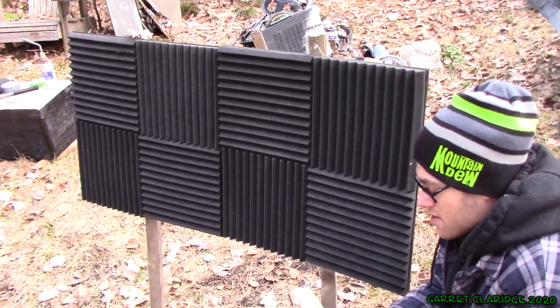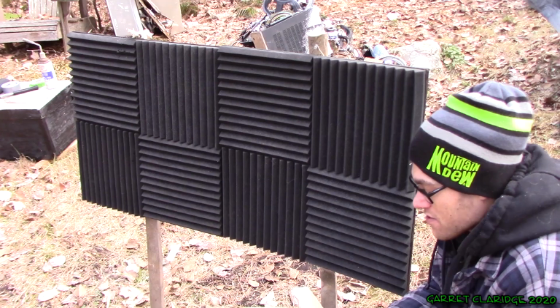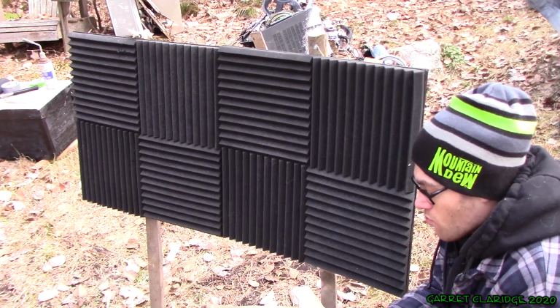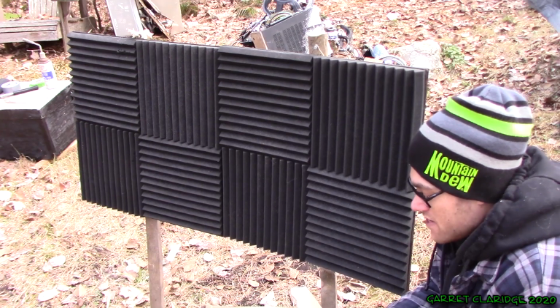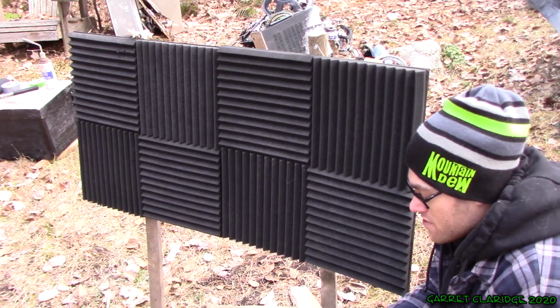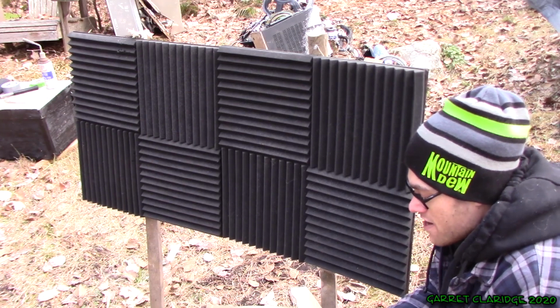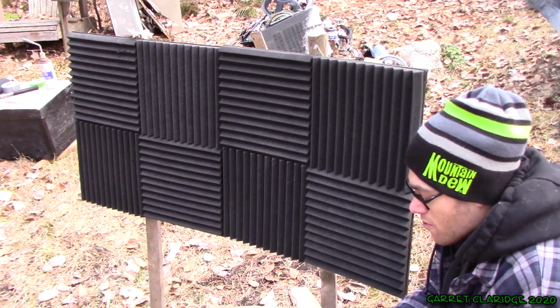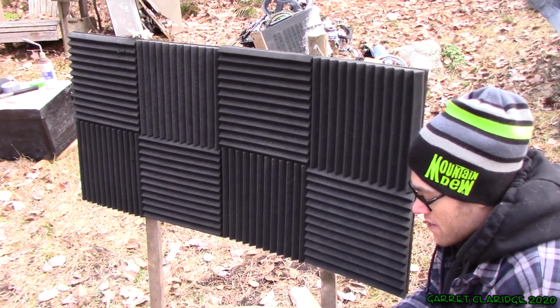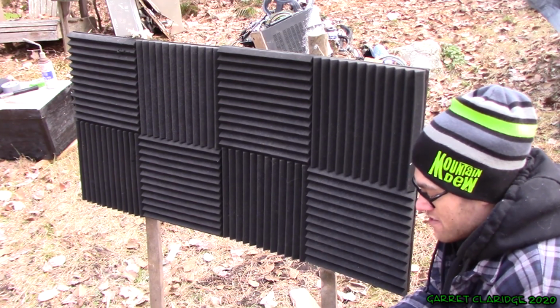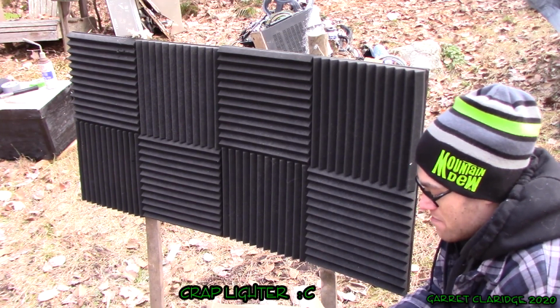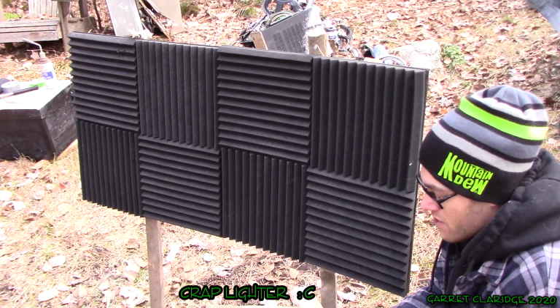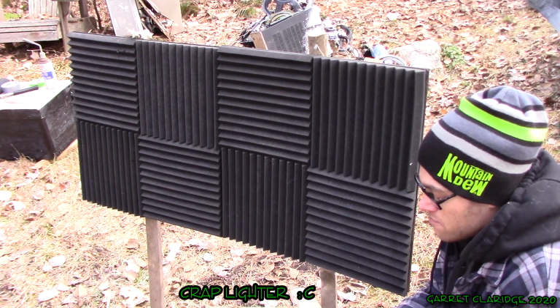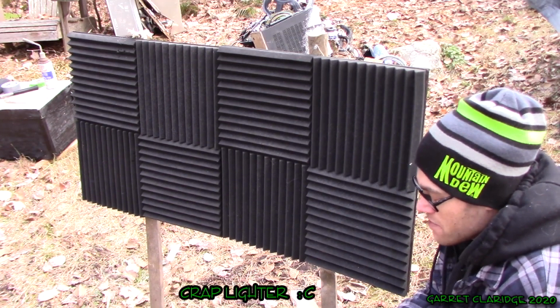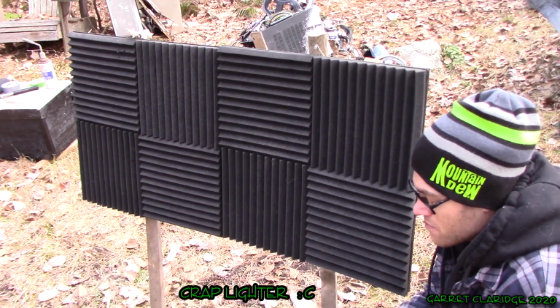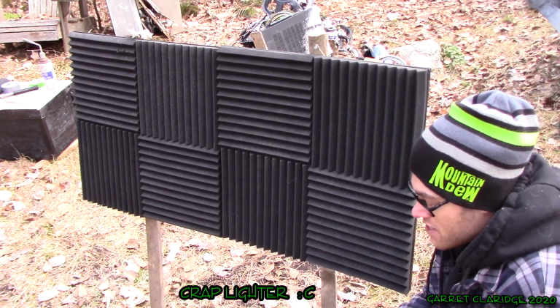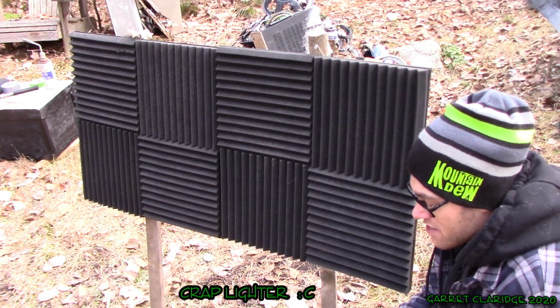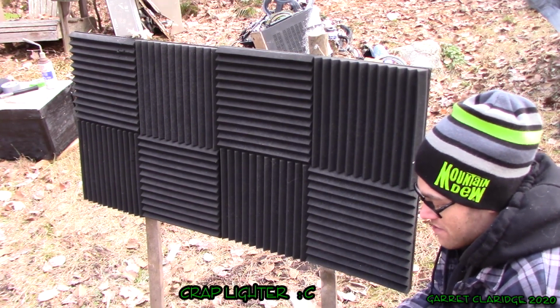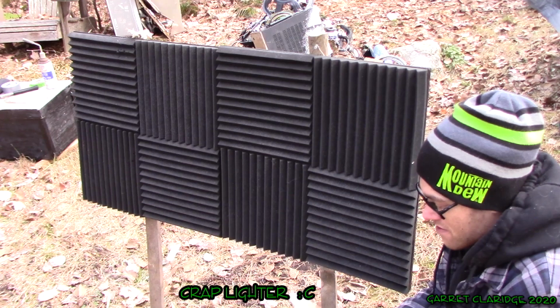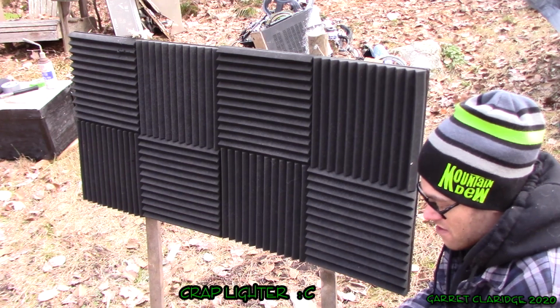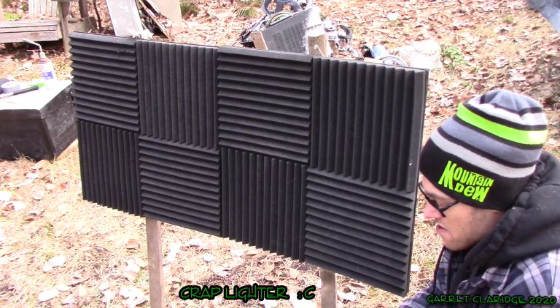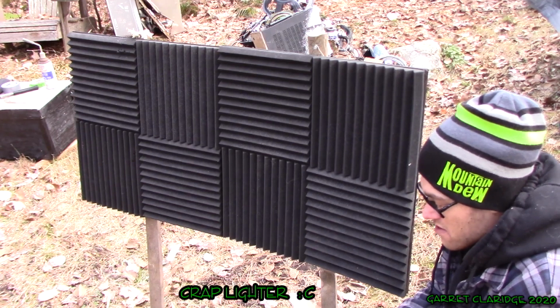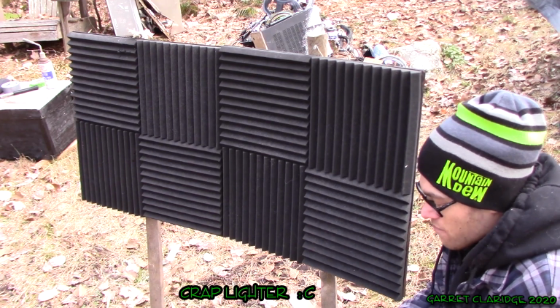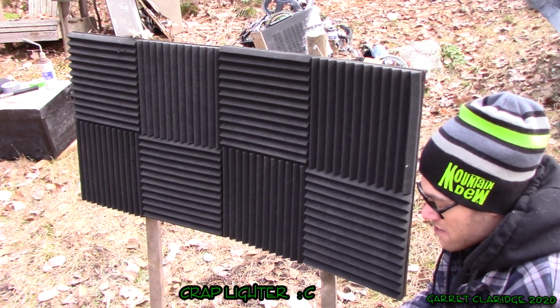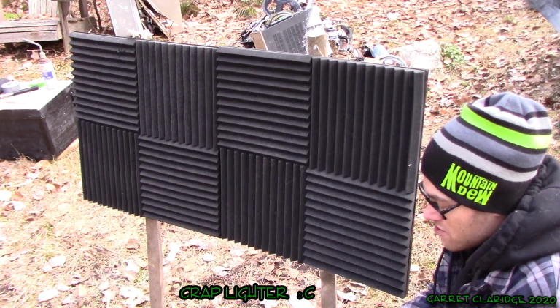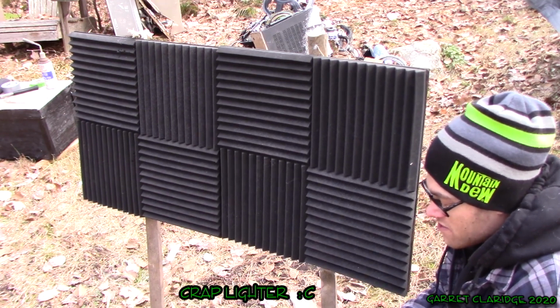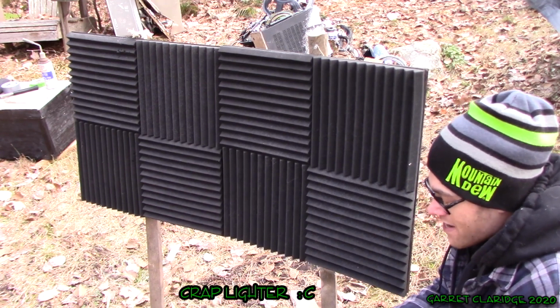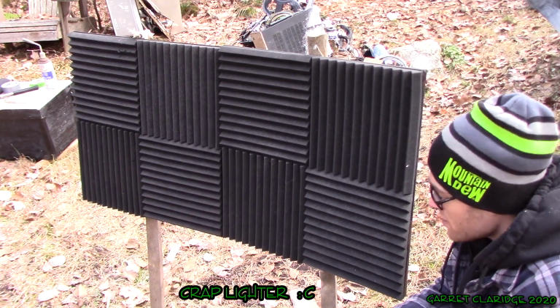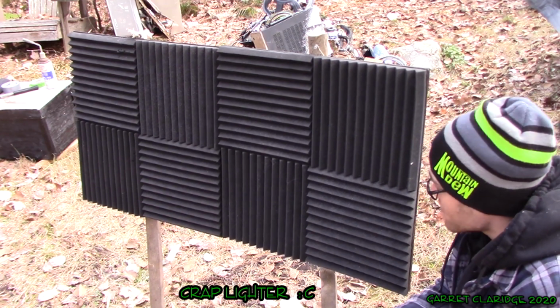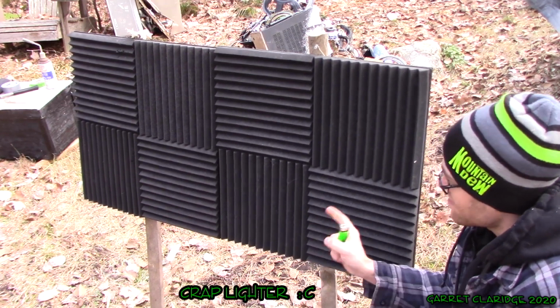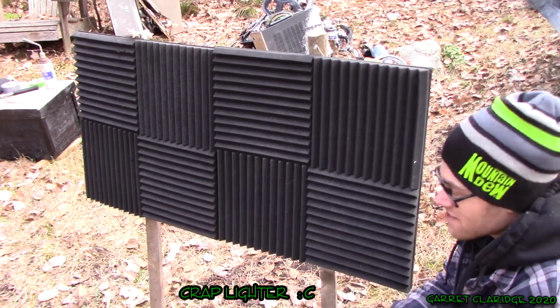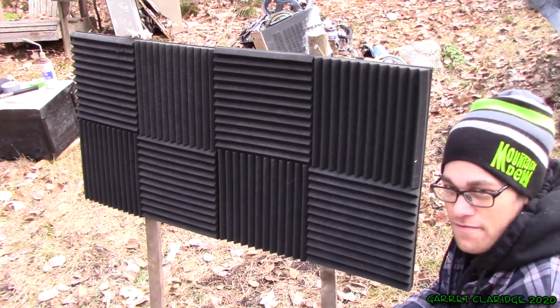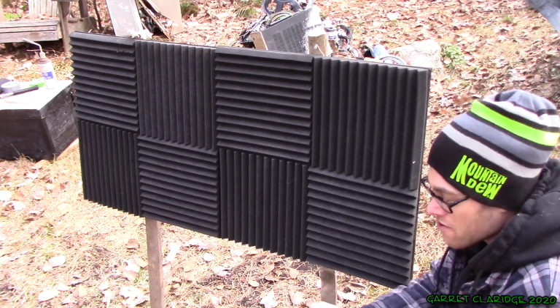Now it's a little windy out today, but hopefully that doesn't mess with our experiment too much. So the first thing I'm going to do is just set a burning box next to these and see if it carries.